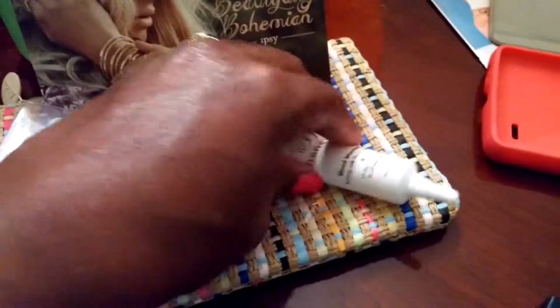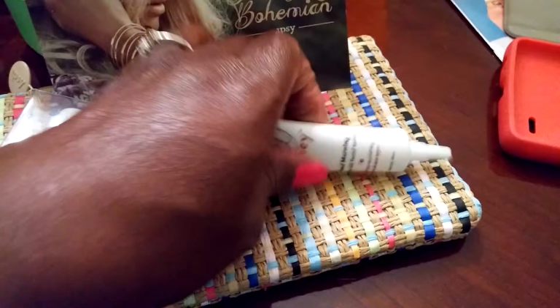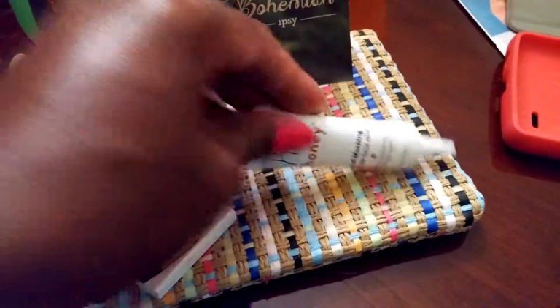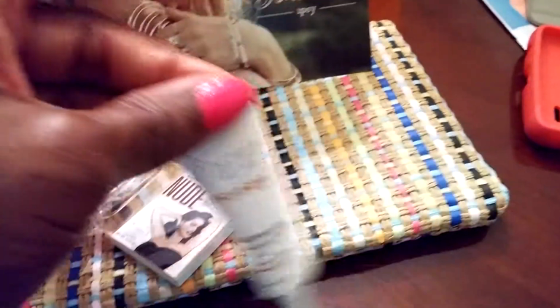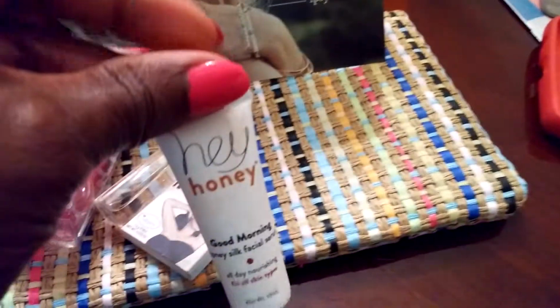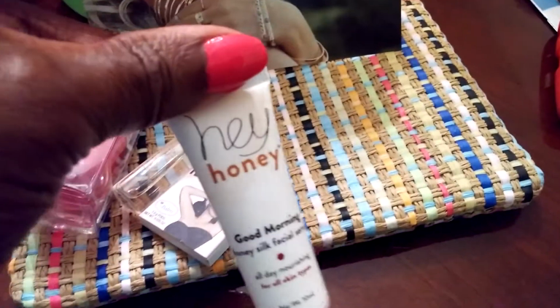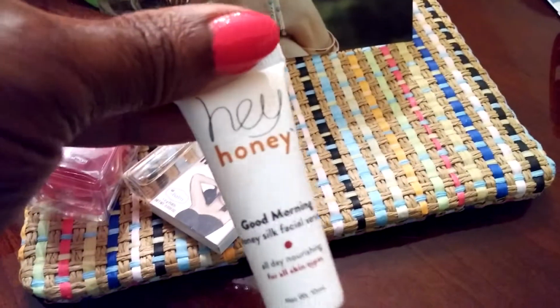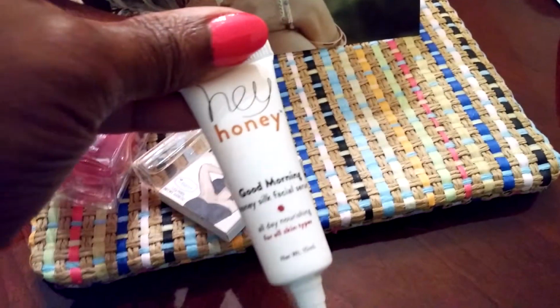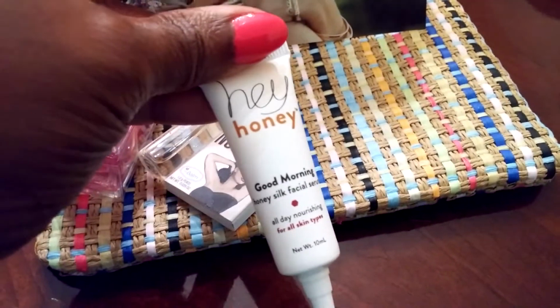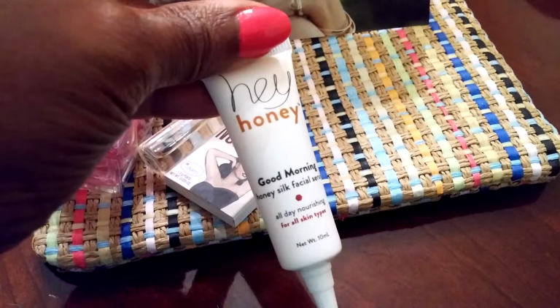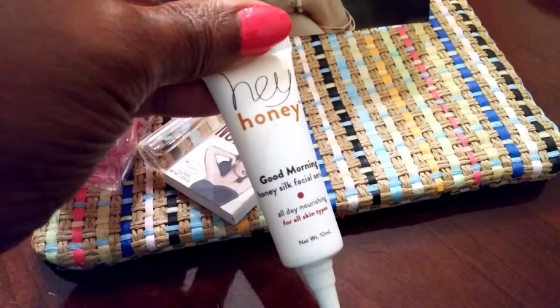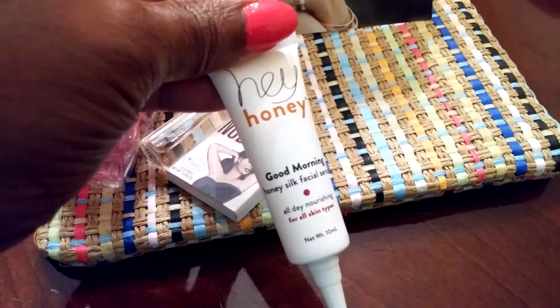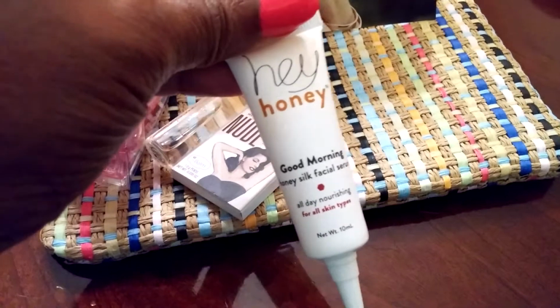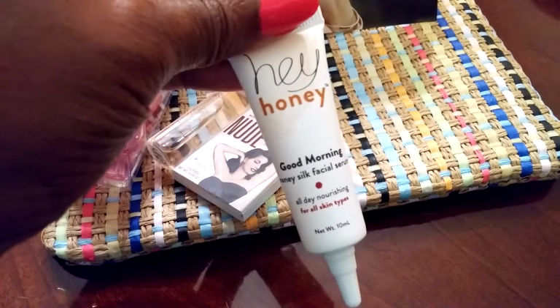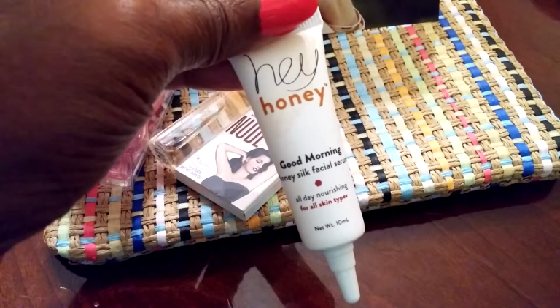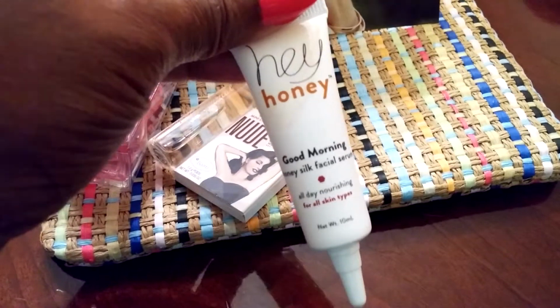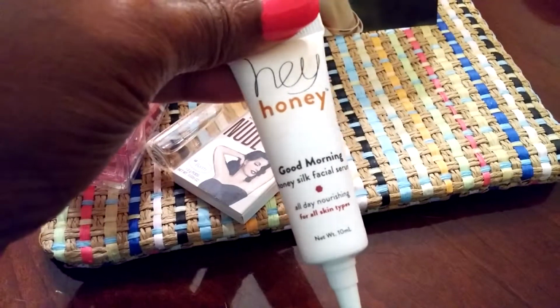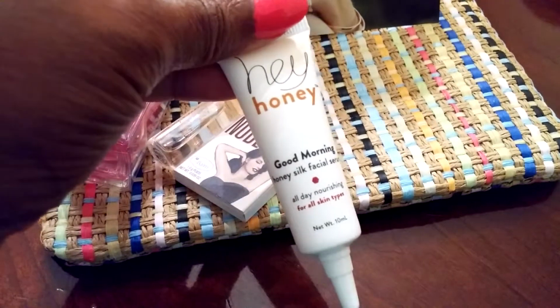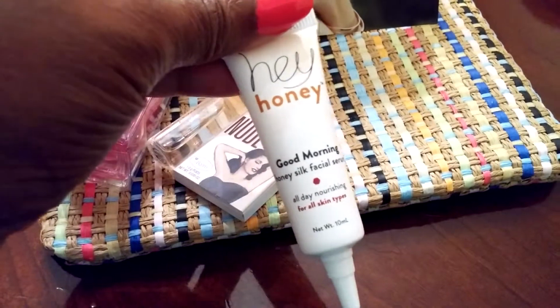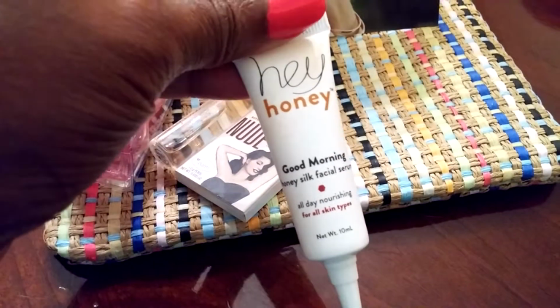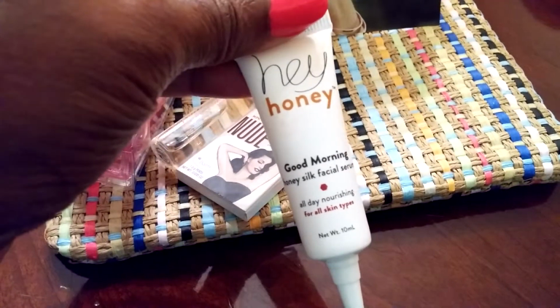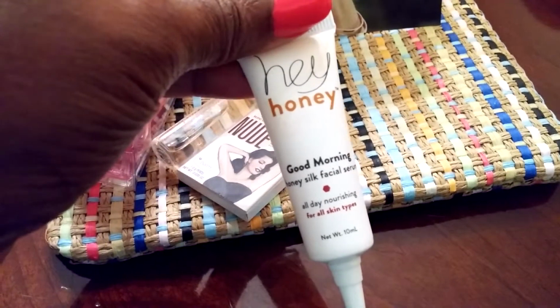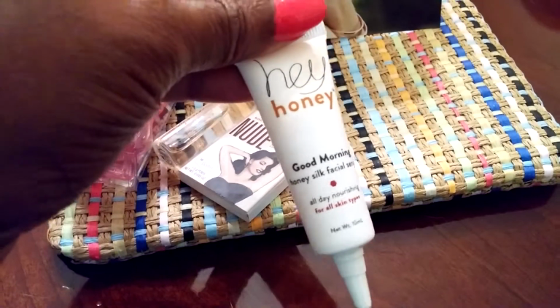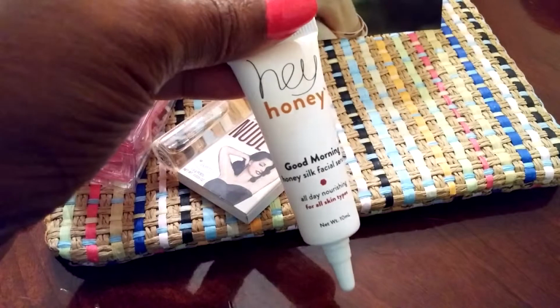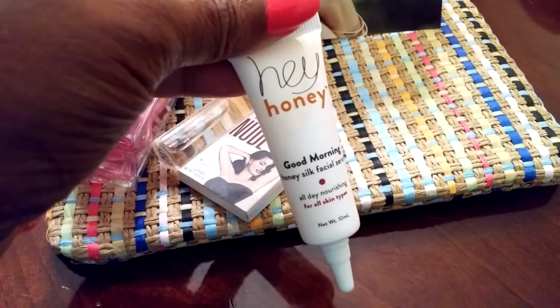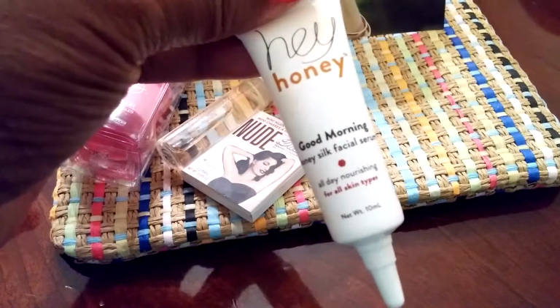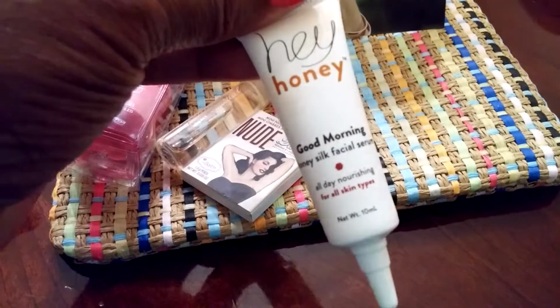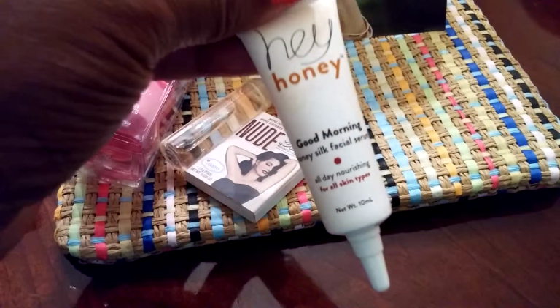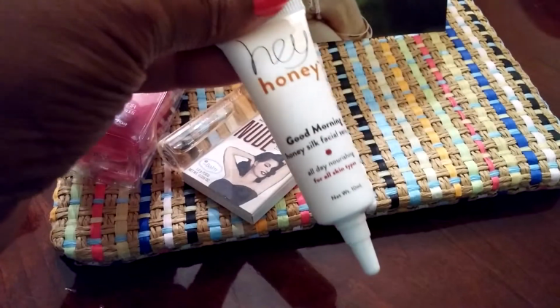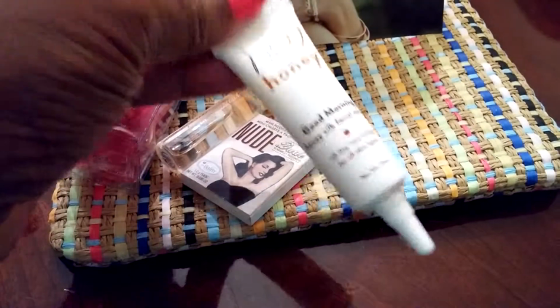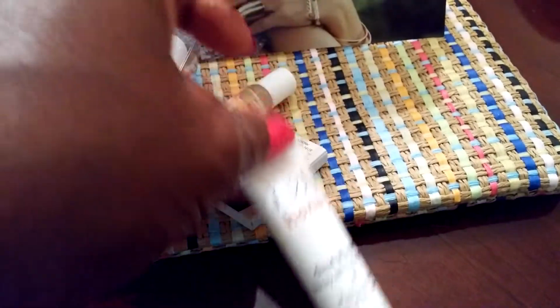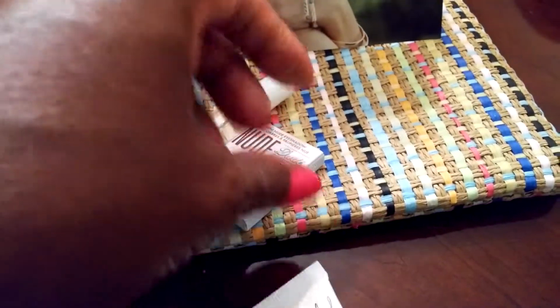The last thing is this Hey Honey Good Morning Honey Silk Facial Serum — all day nourishing, all skin types. I did try this and it feels really, really good on the skin.